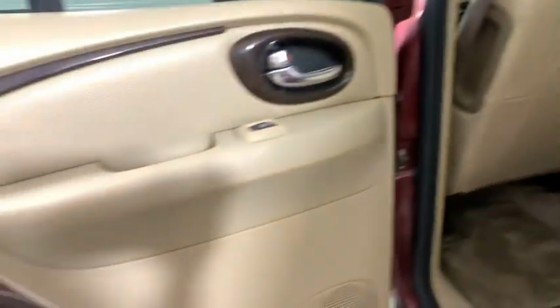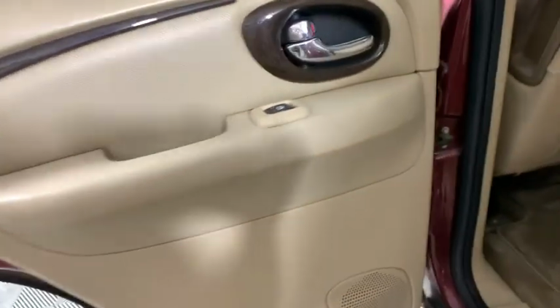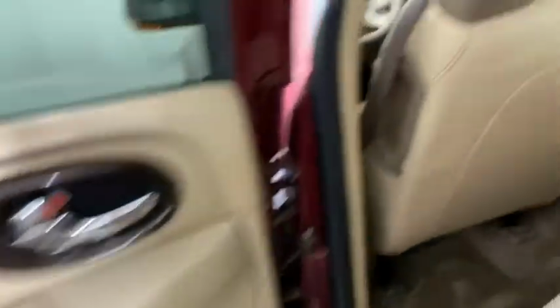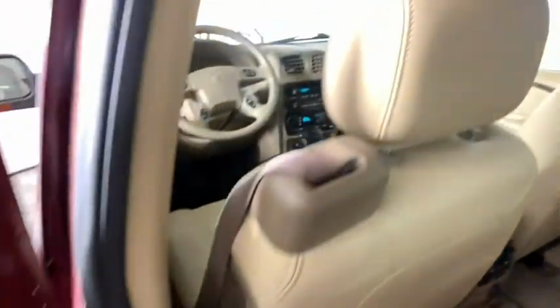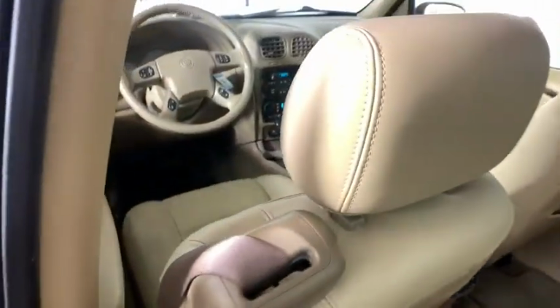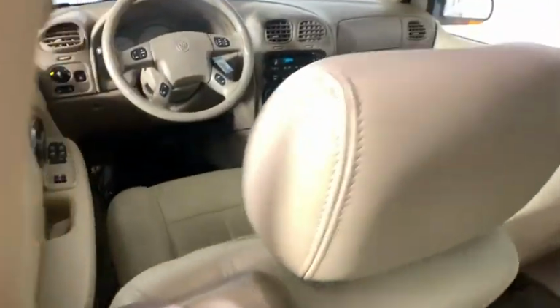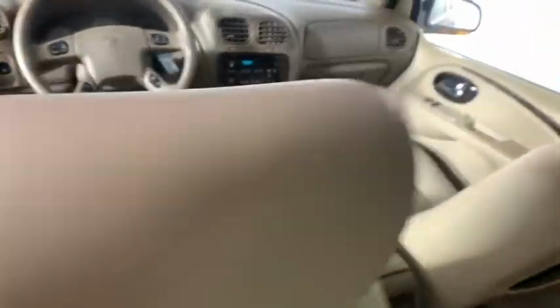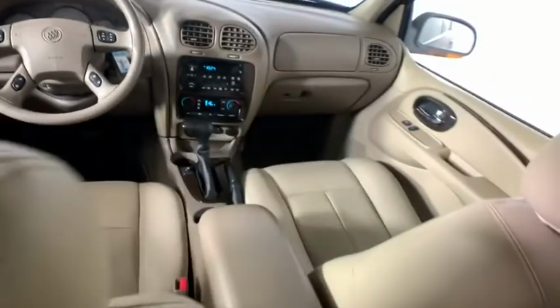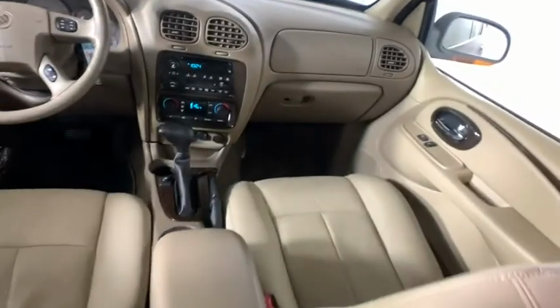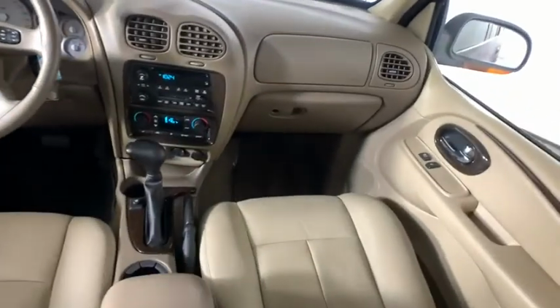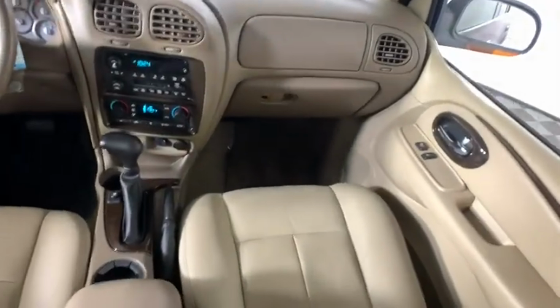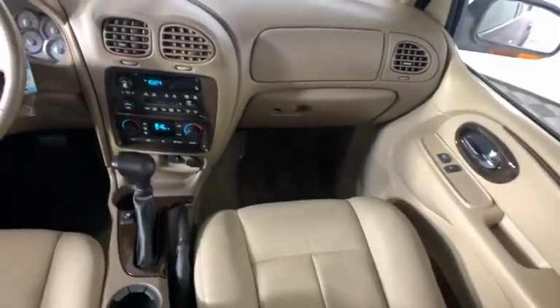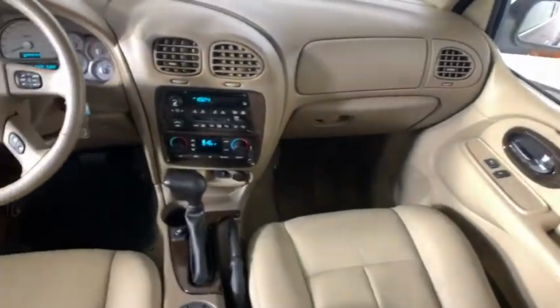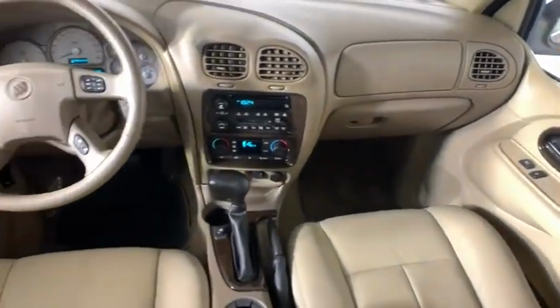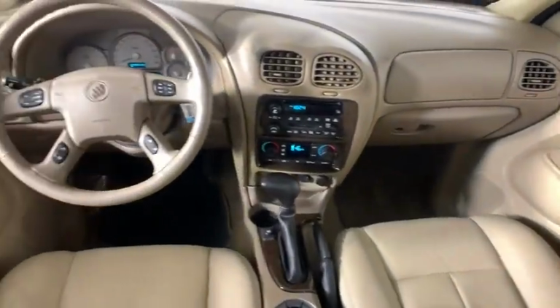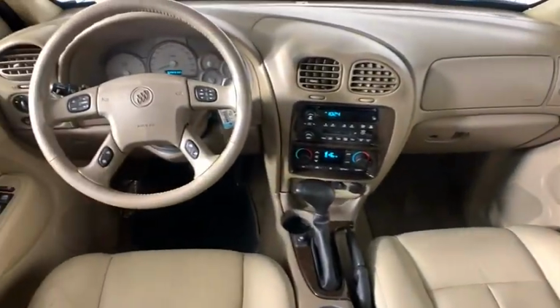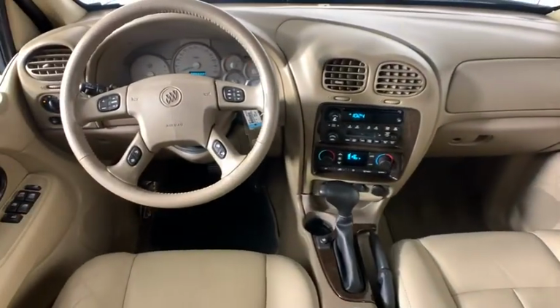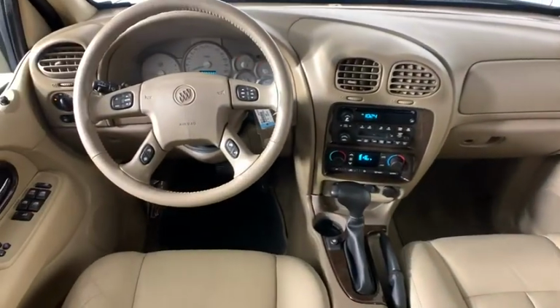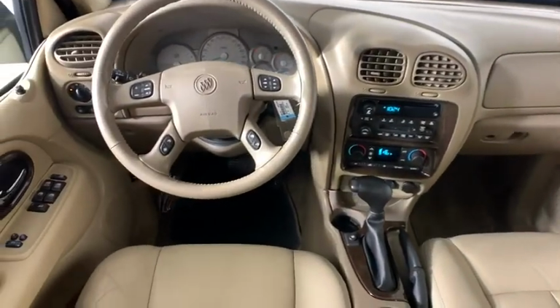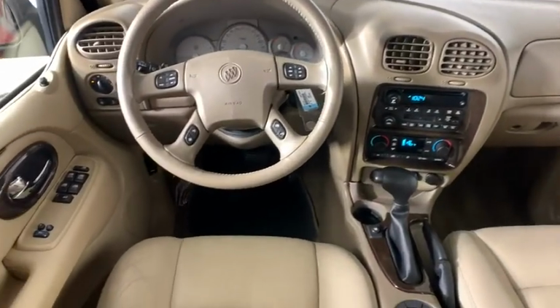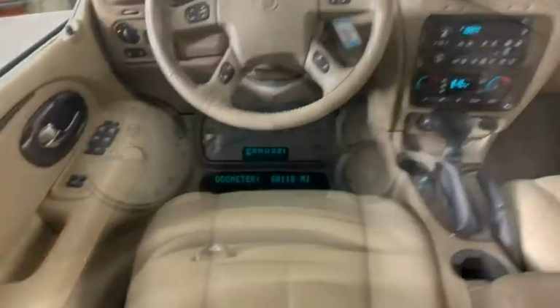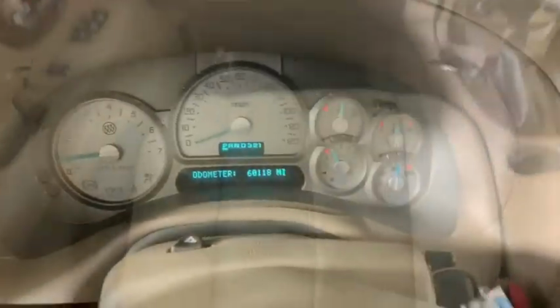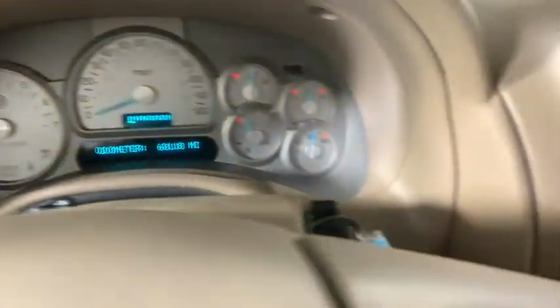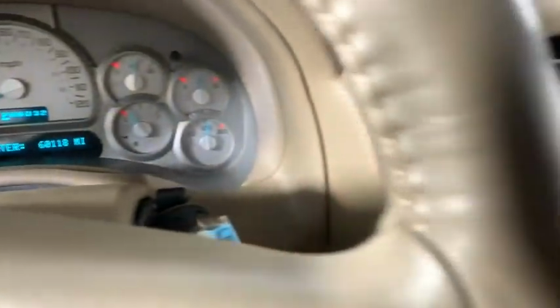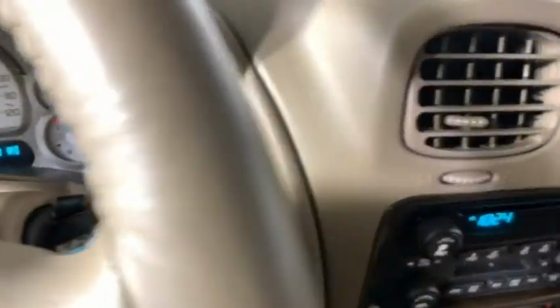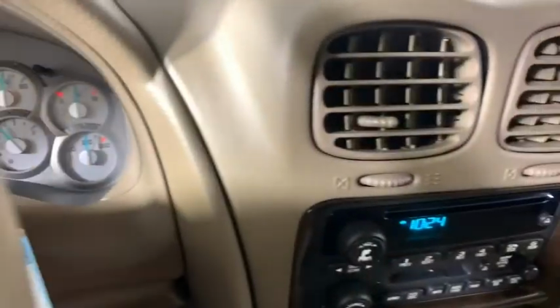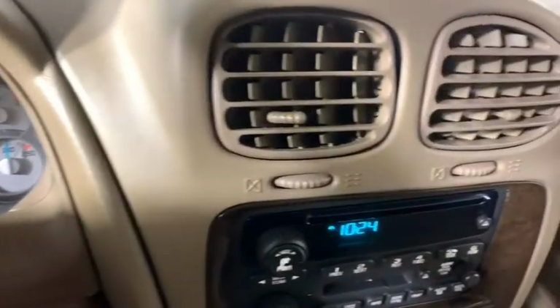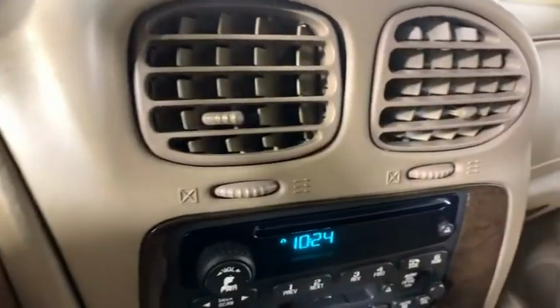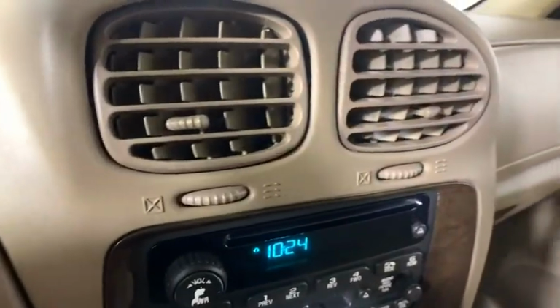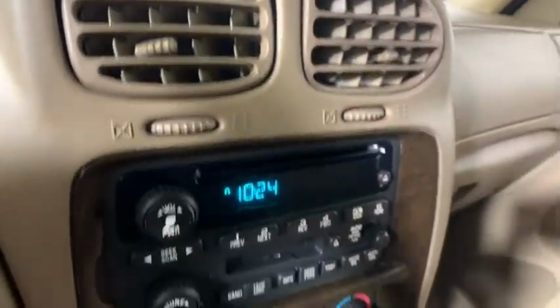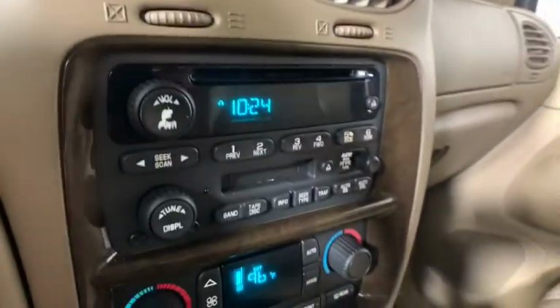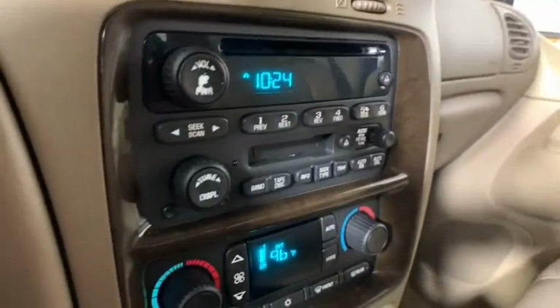Traction control, power passenger seat, dual airbags, leather-wrapped steering wheel, power steering, one-owner, alloy wheels, four-wheel disc brakes, universal garage door opener, fog lights, security system.